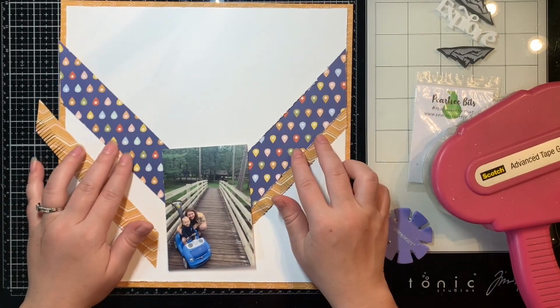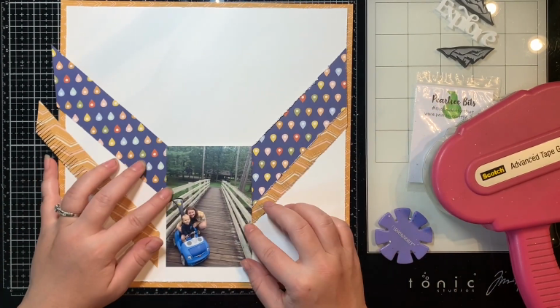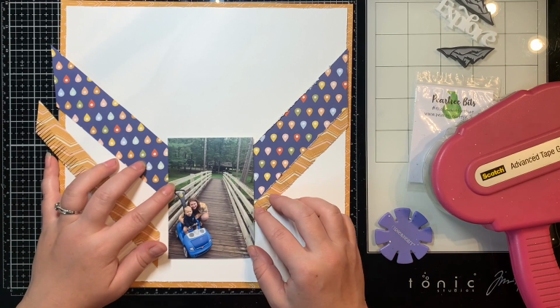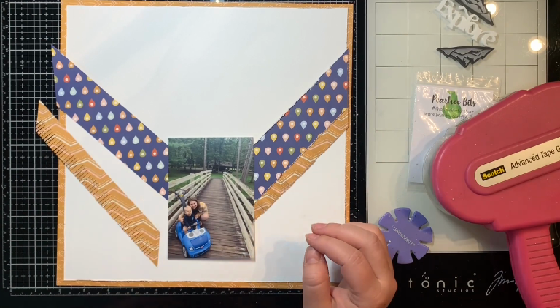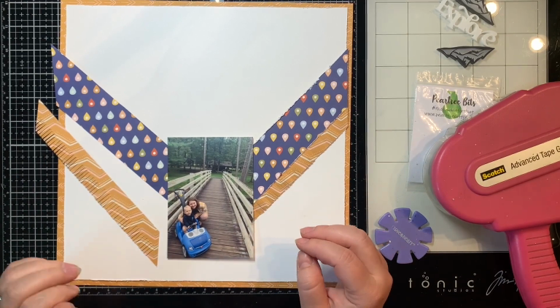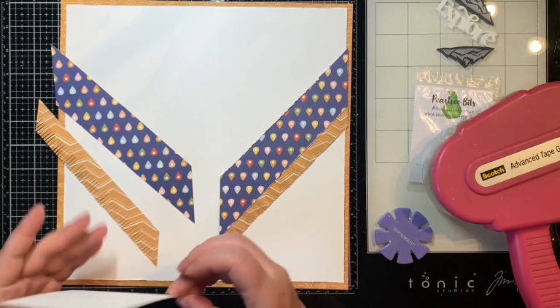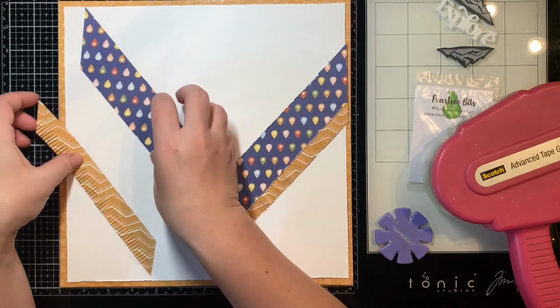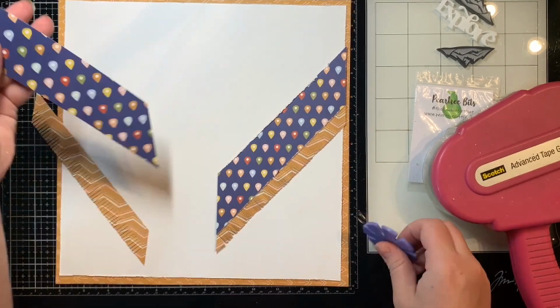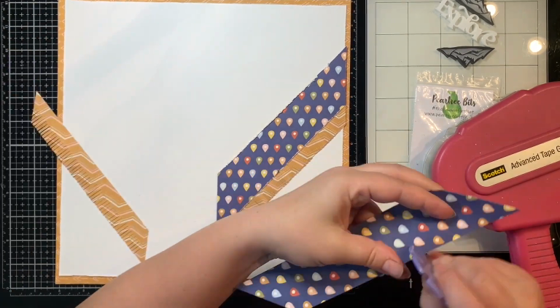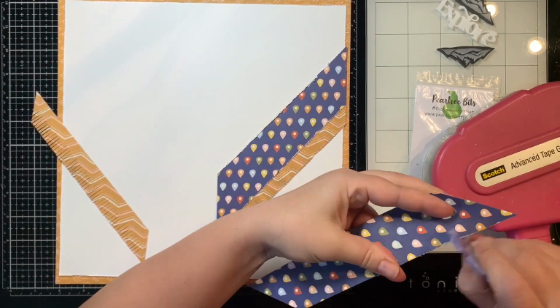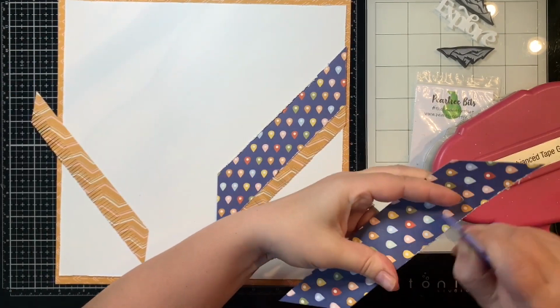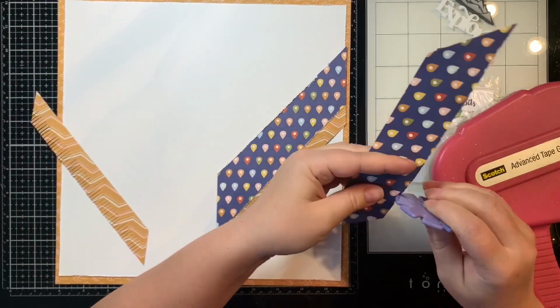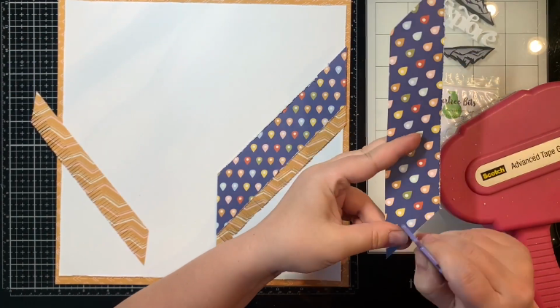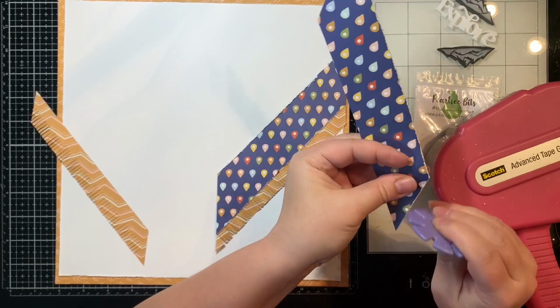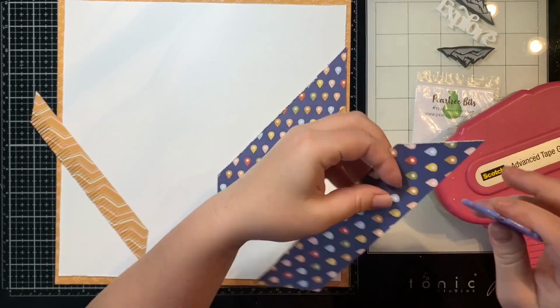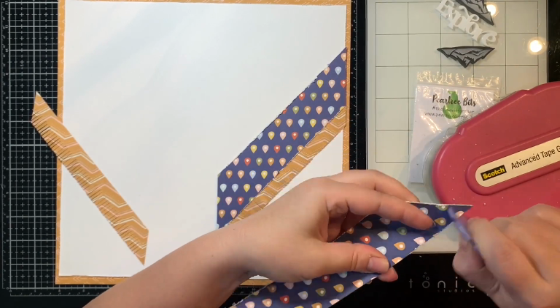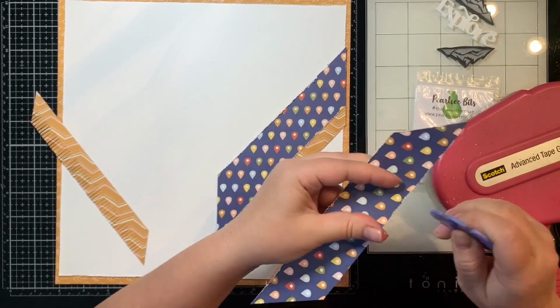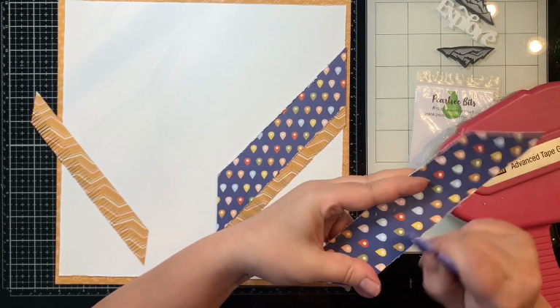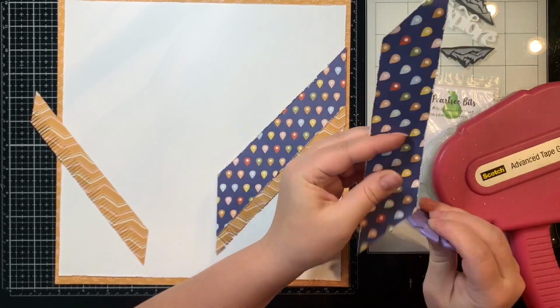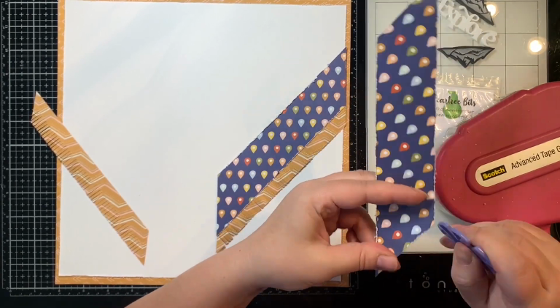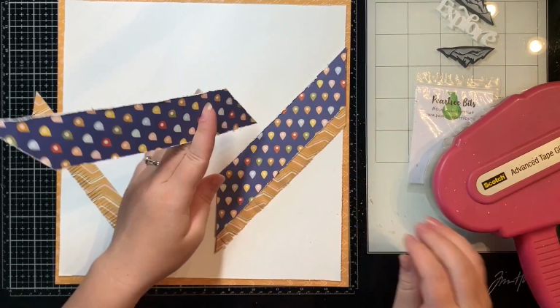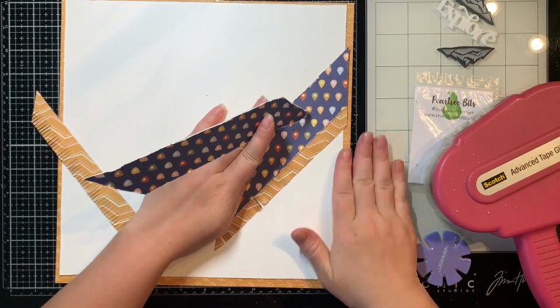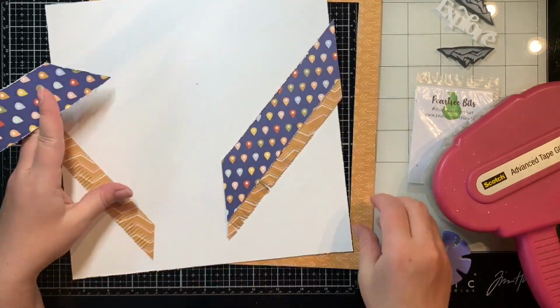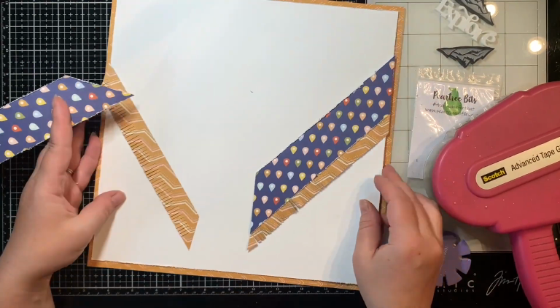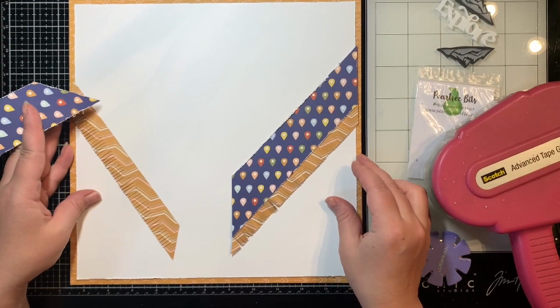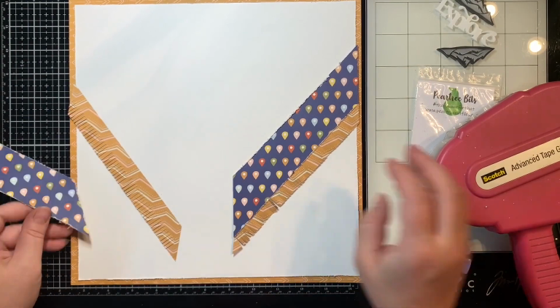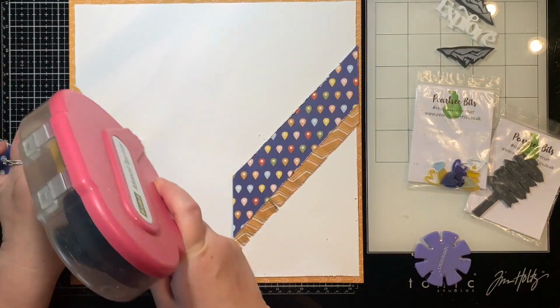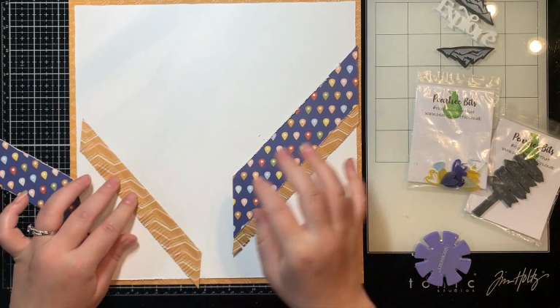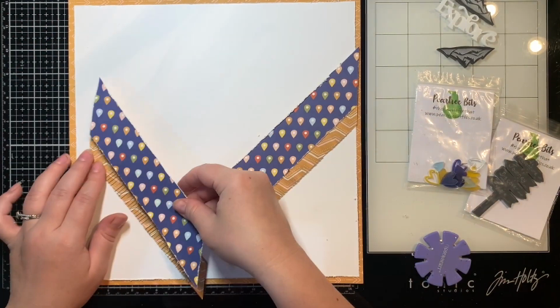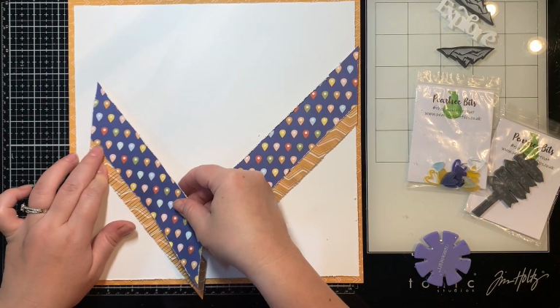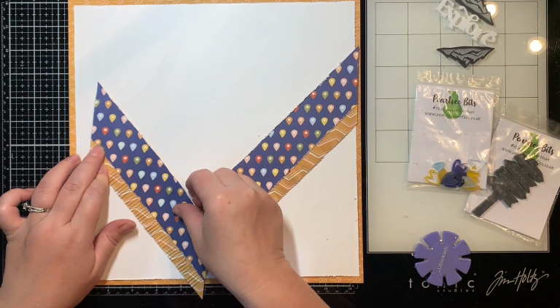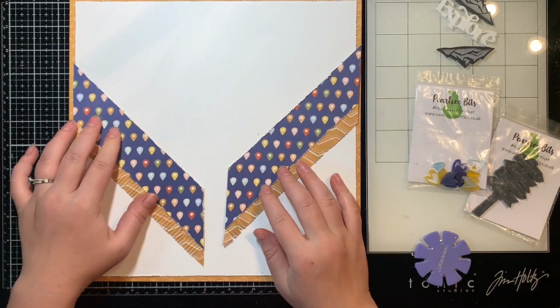So here's my photo. It's a picture of me and my son — that's my middle child — whenever we were camping and we were just kind of hiking around the campground and going on some of the trails. So I thought this would be a perfect photo to use for this layout.